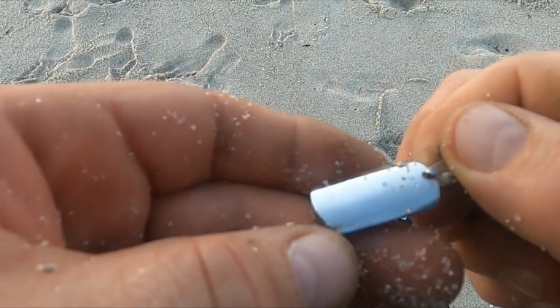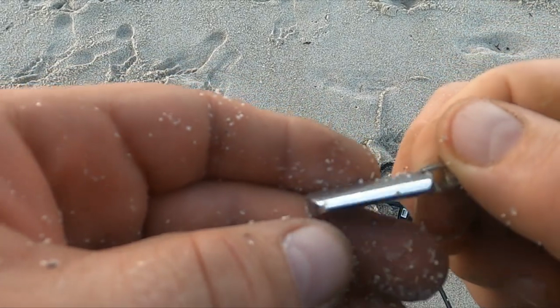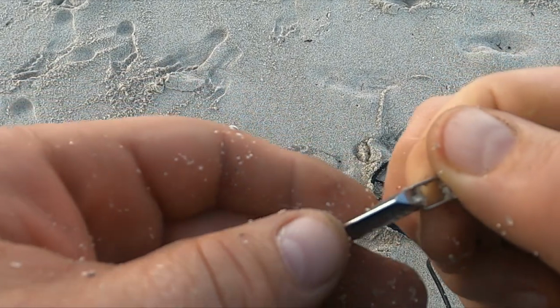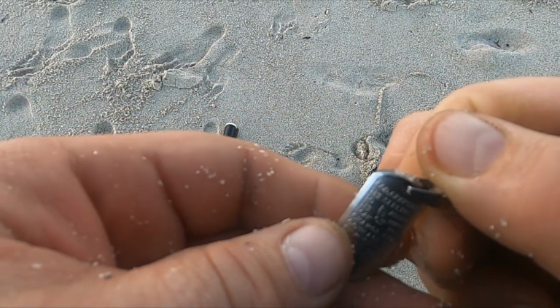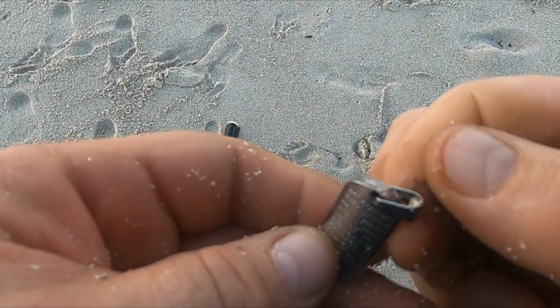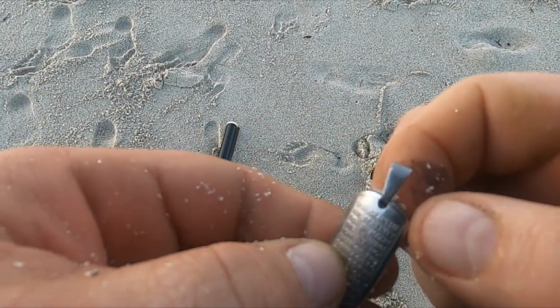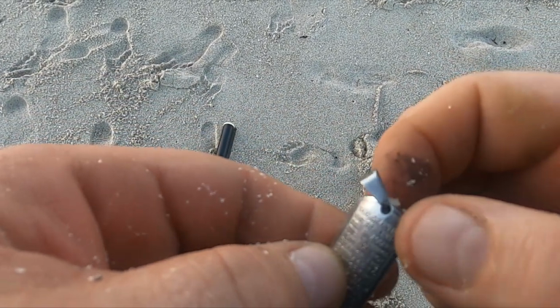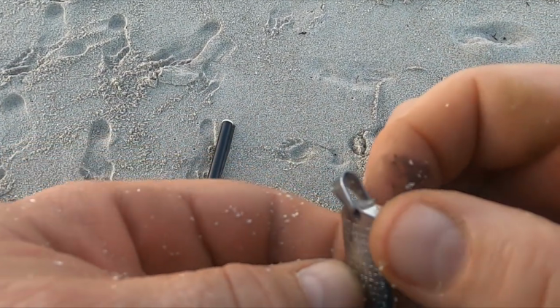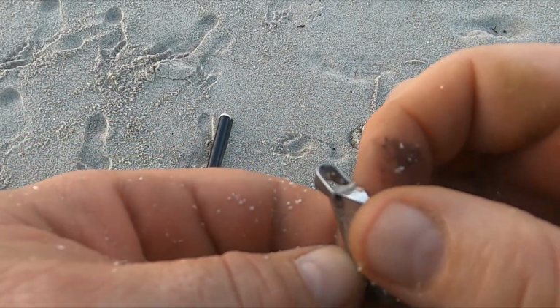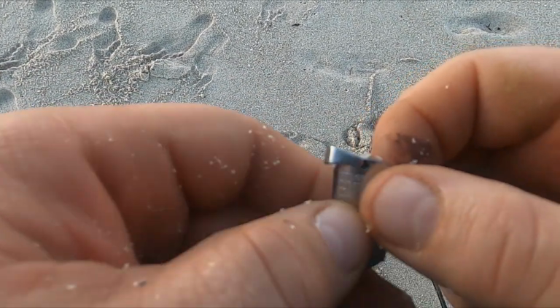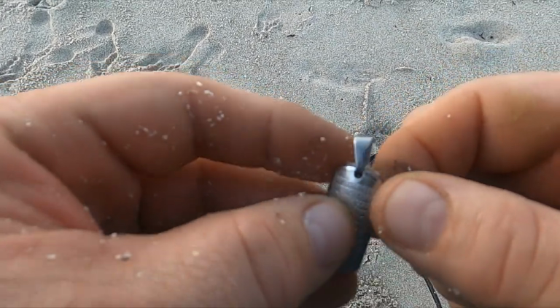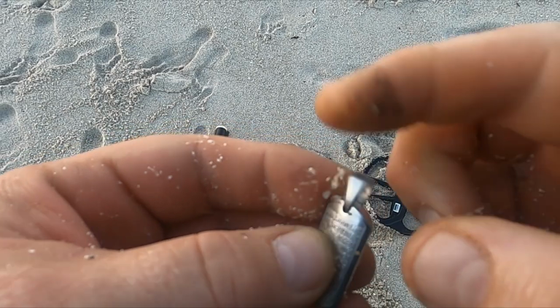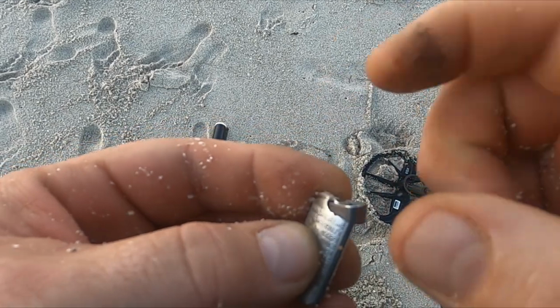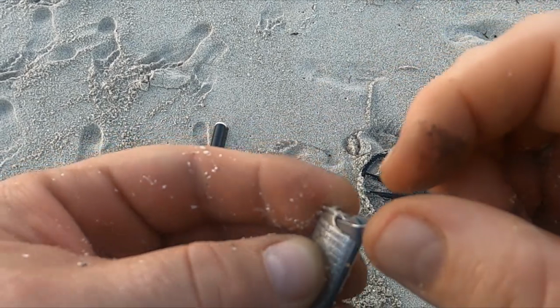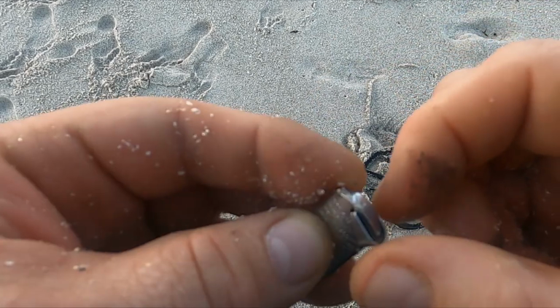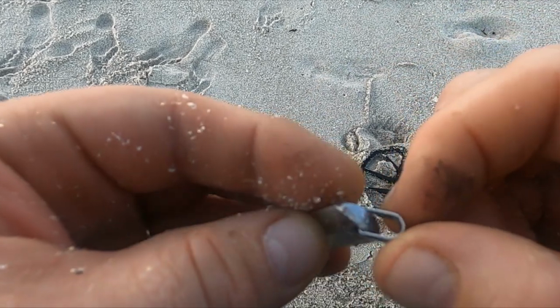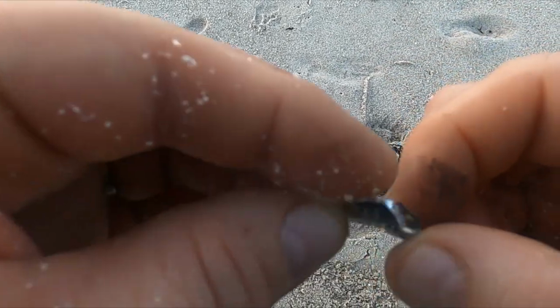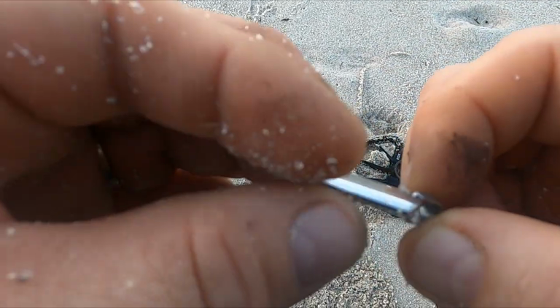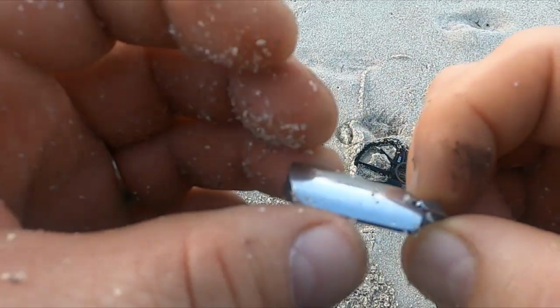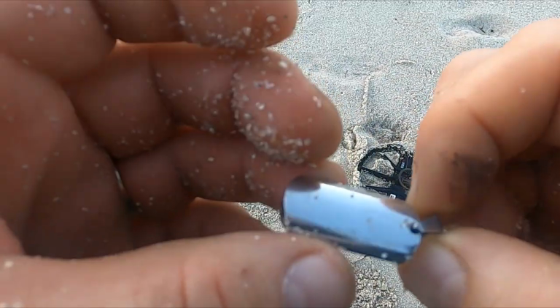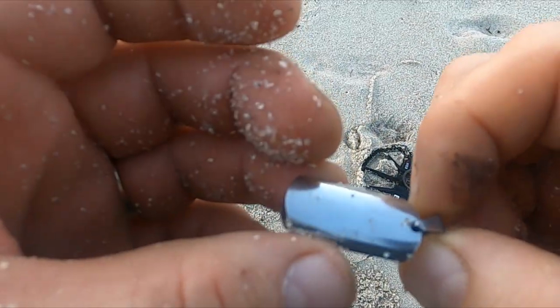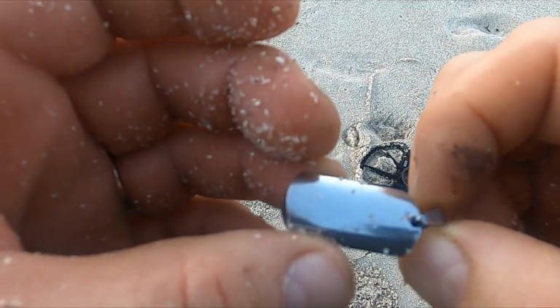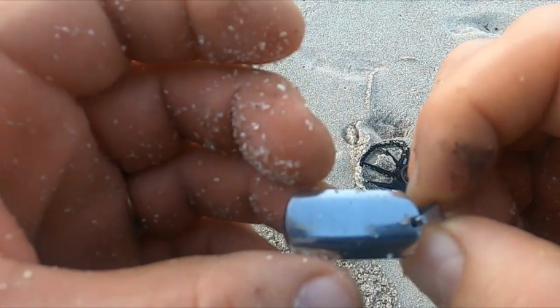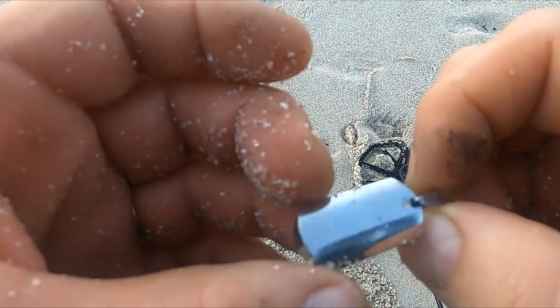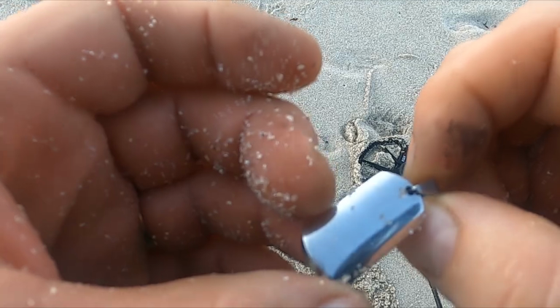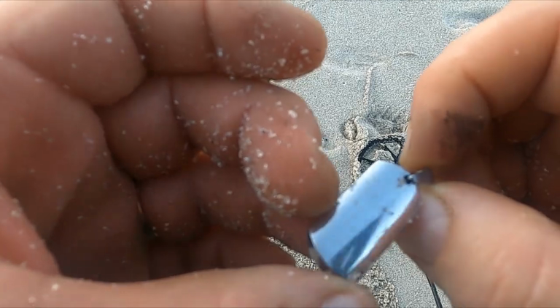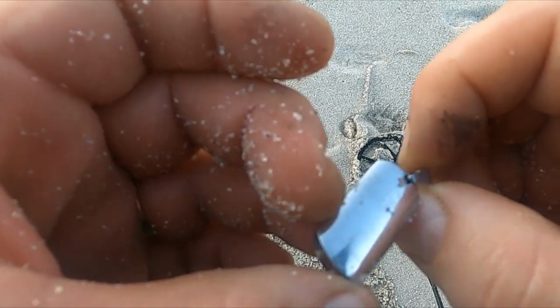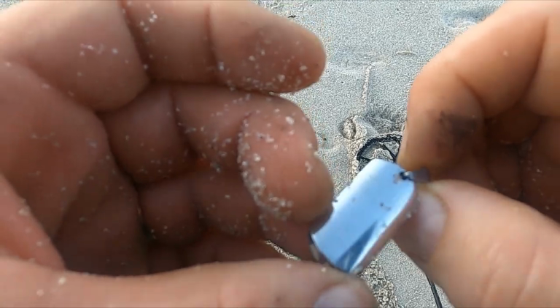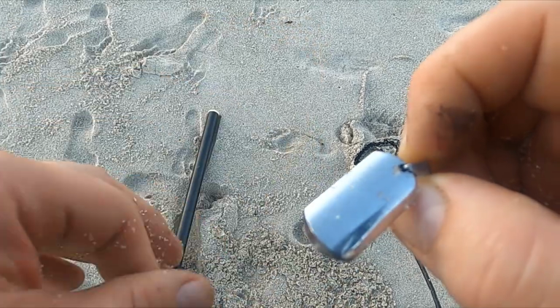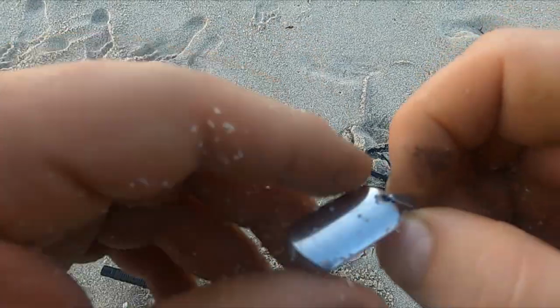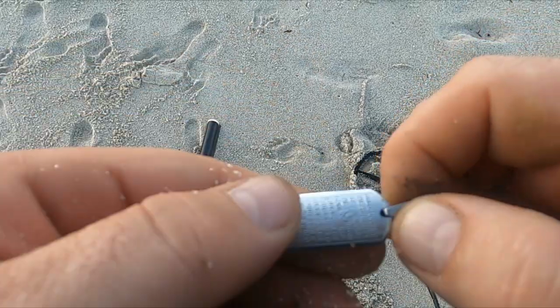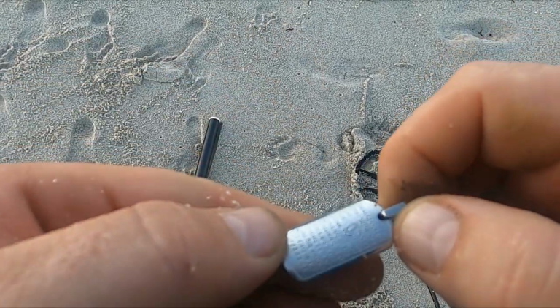It was just barely ringing for me, deep in the sand. I did not see a mark anywhere. Yep, there it is — stainless steel. Cool though.